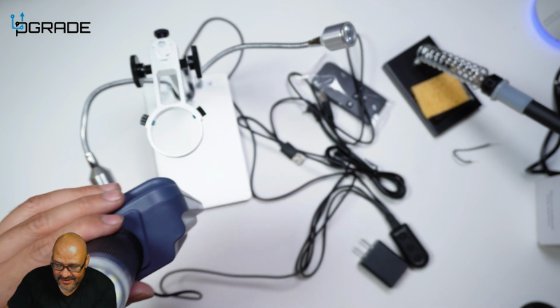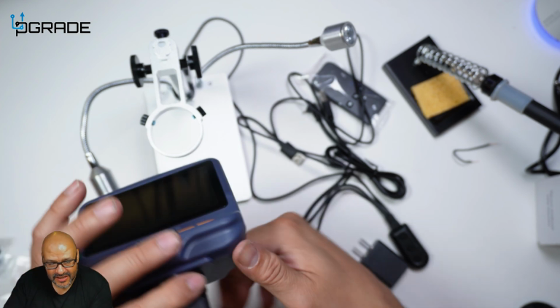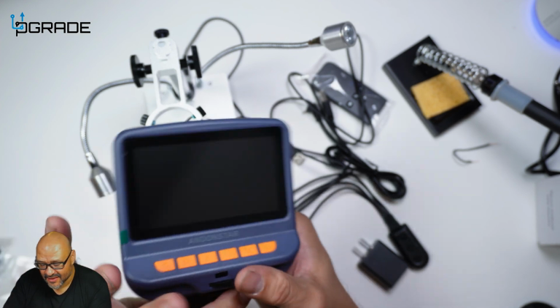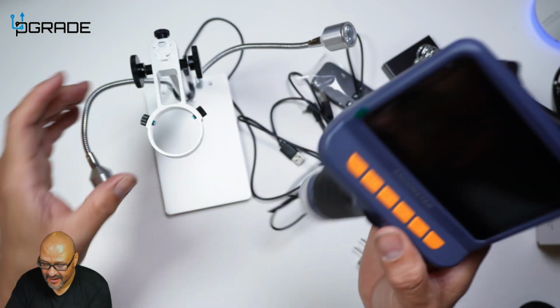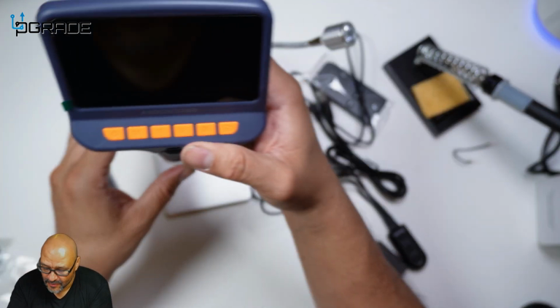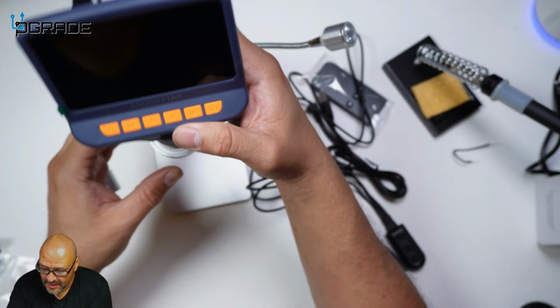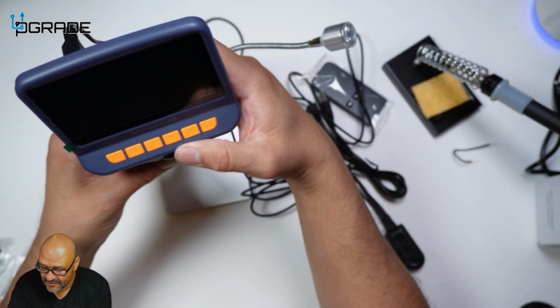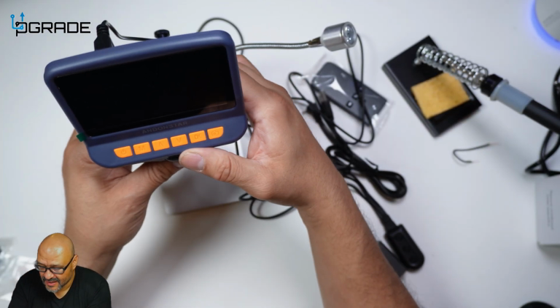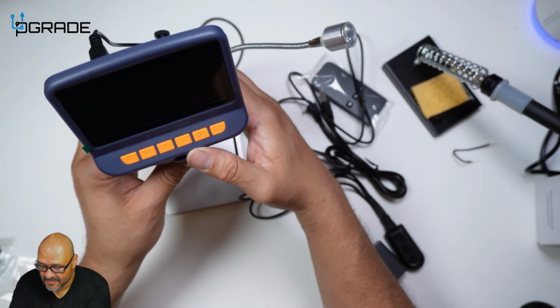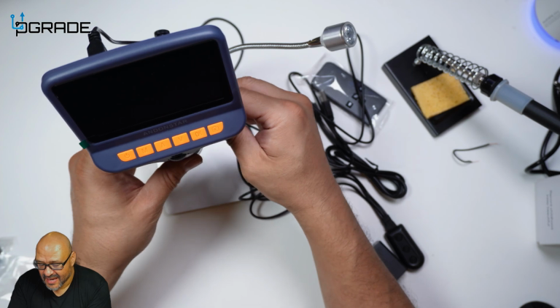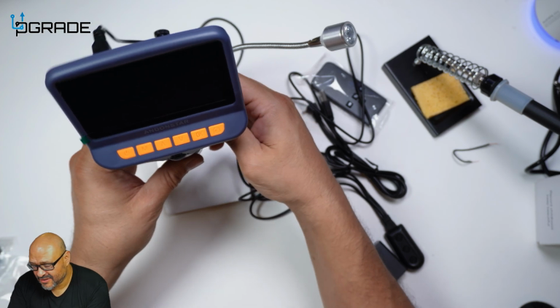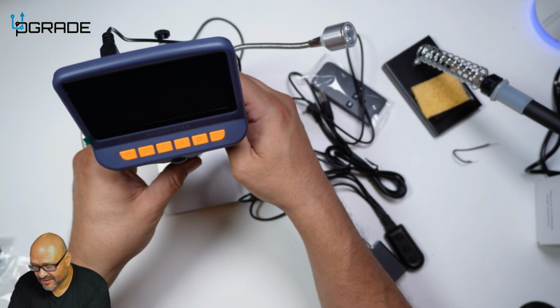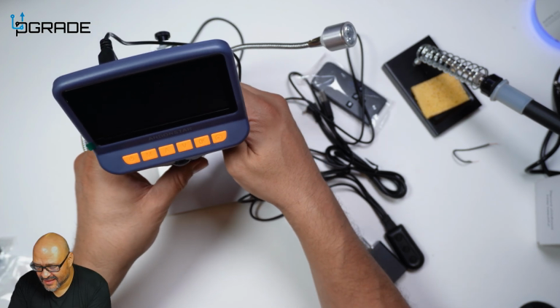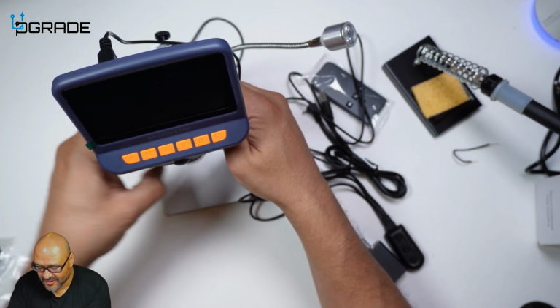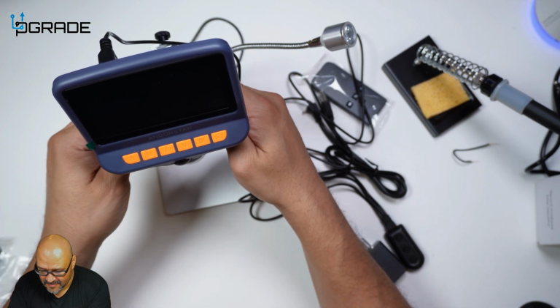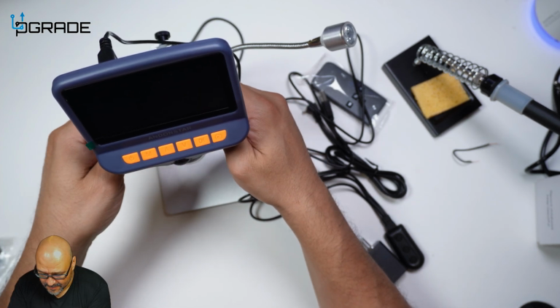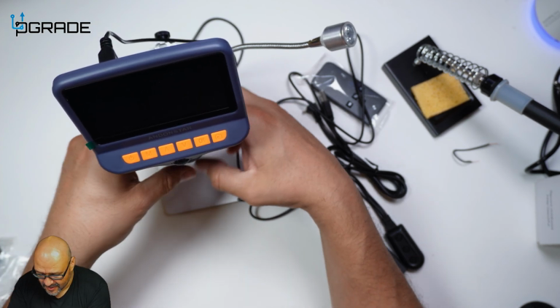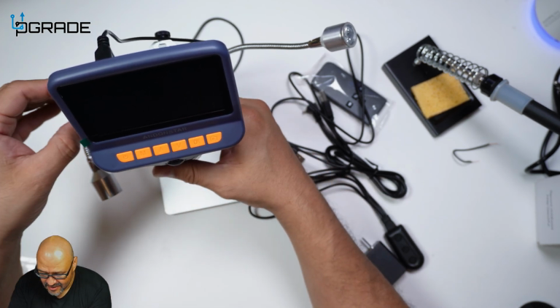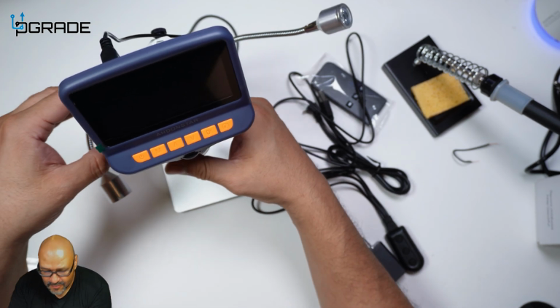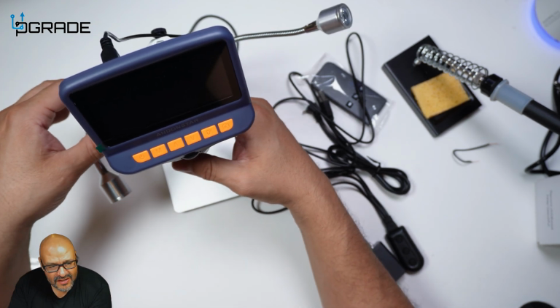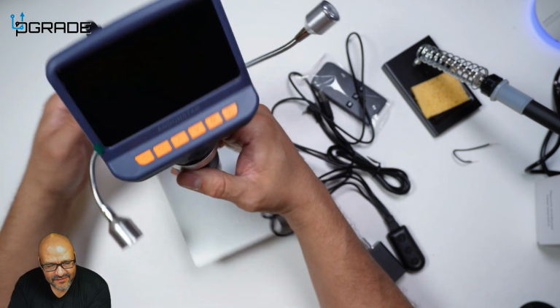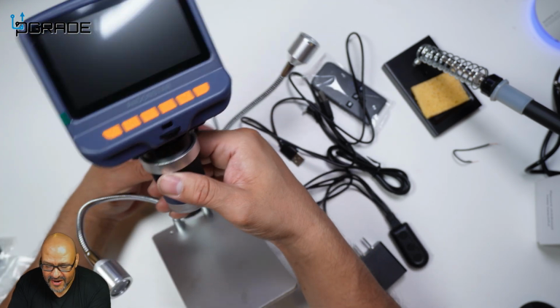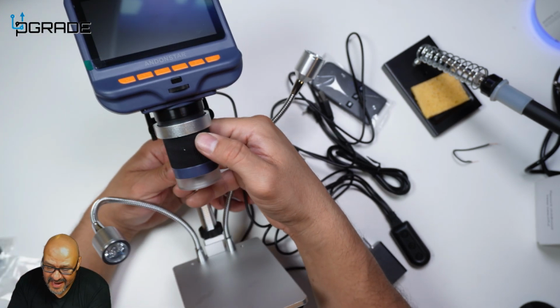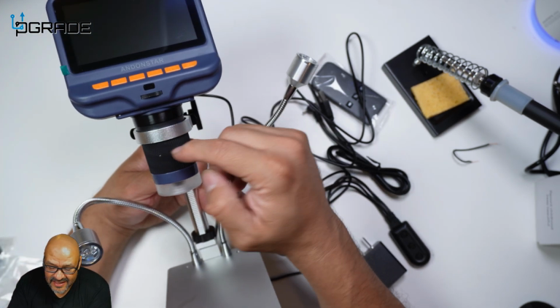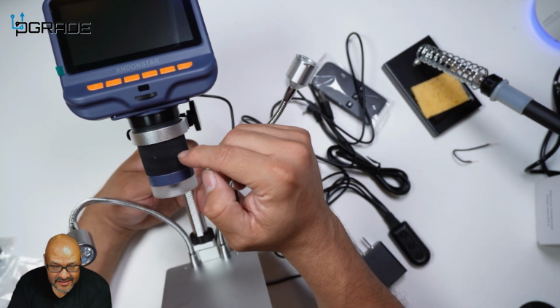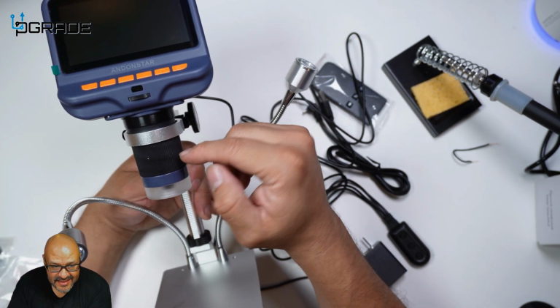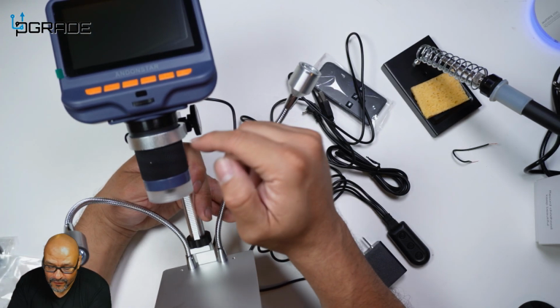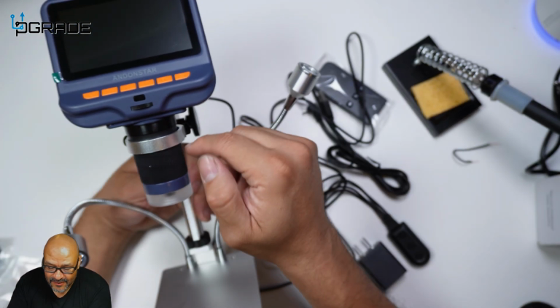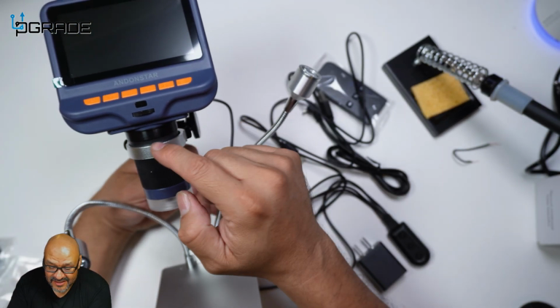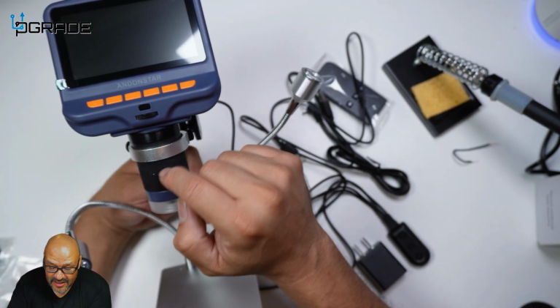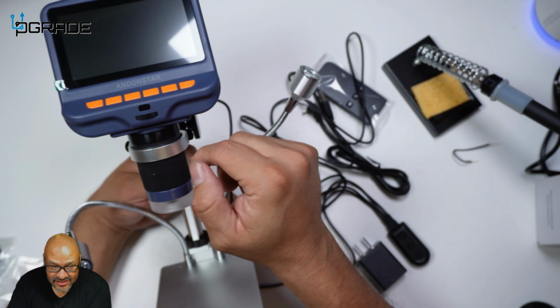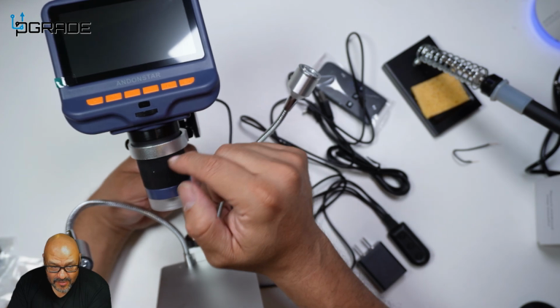We're going to go ahead and start putting it together. I'm going to put it in here, twist it in at the bottom, and try to position it so that it's free from moving left and right, because you are going to need access to this part.